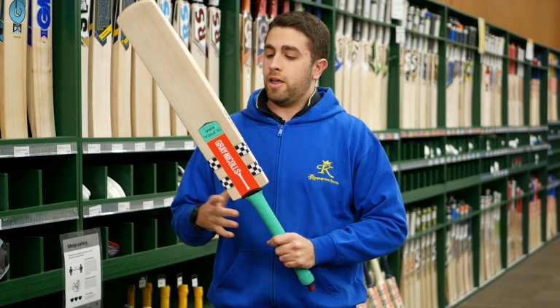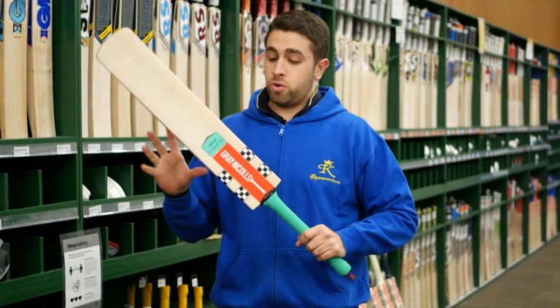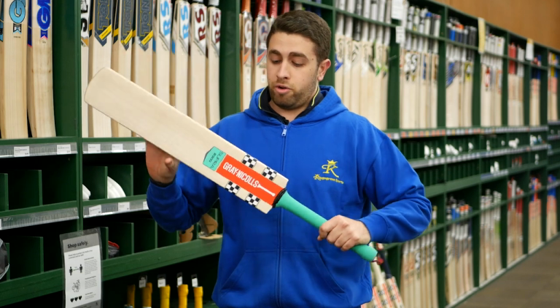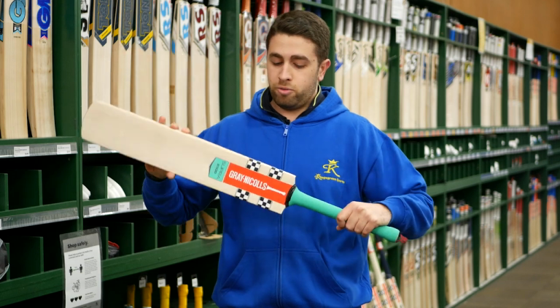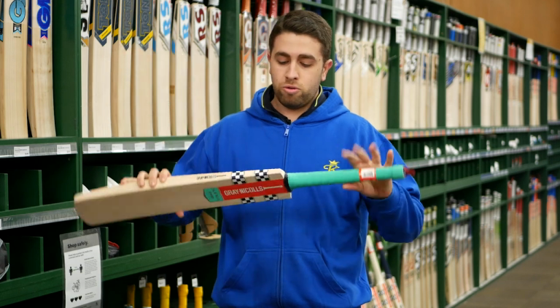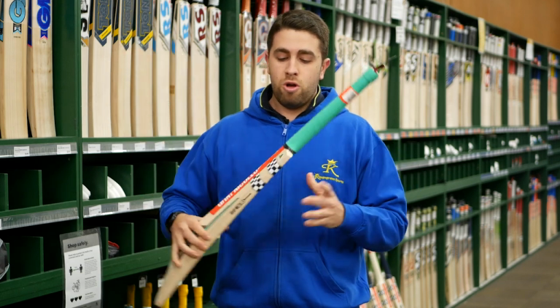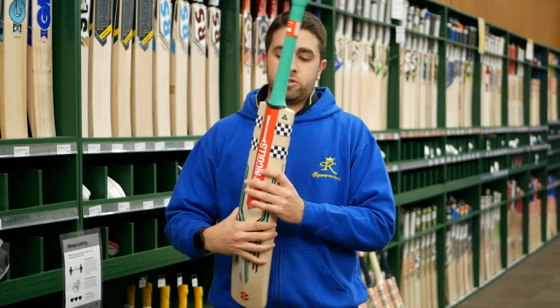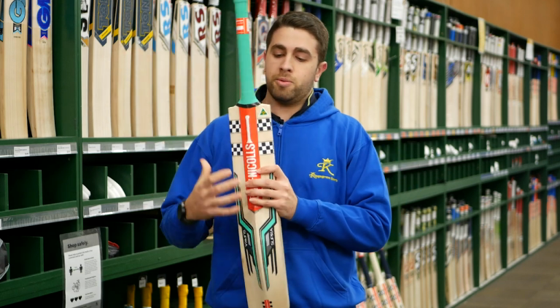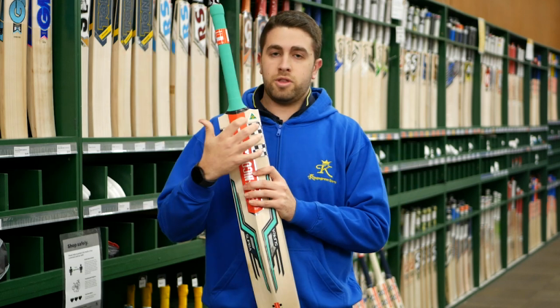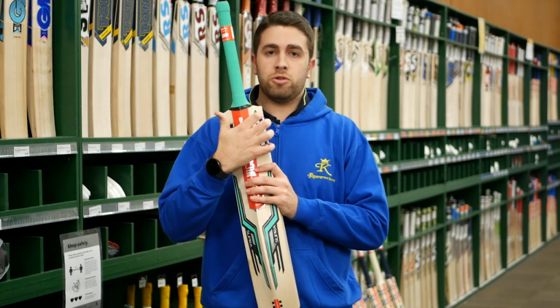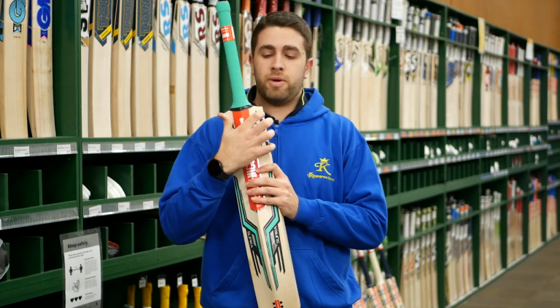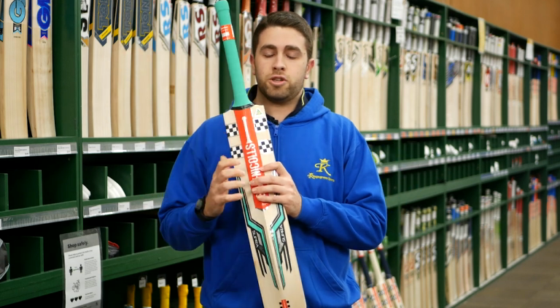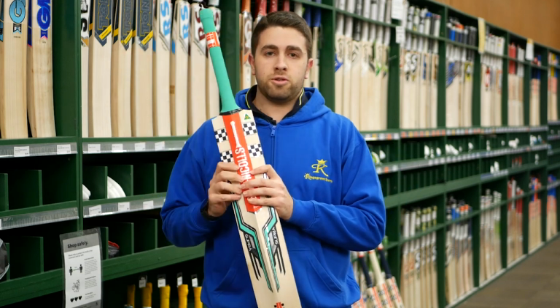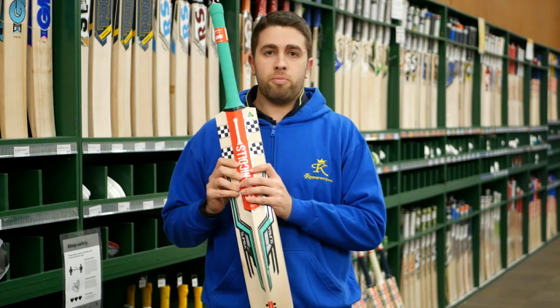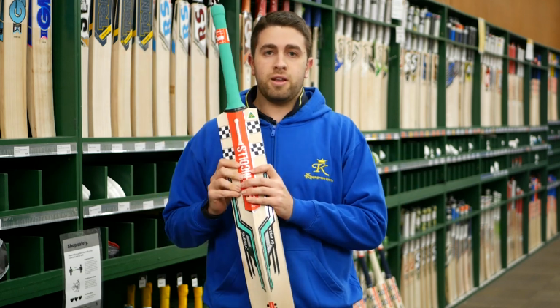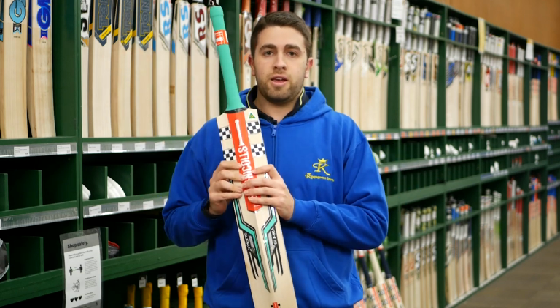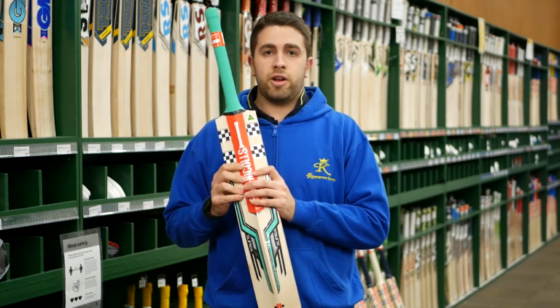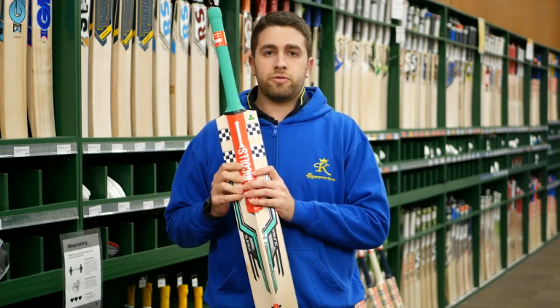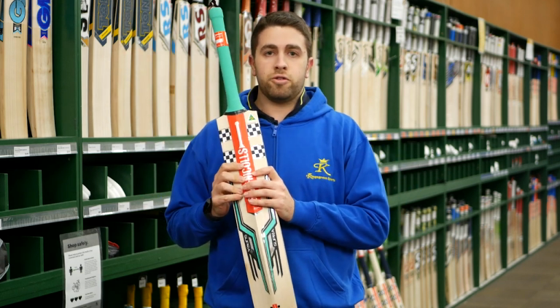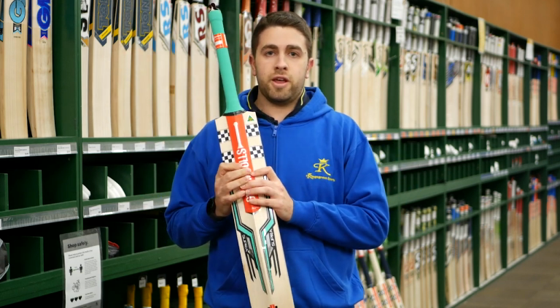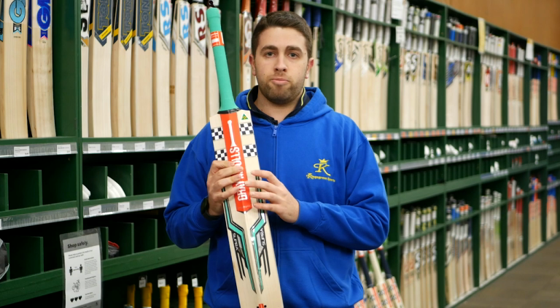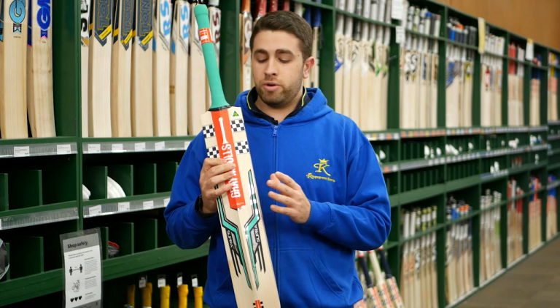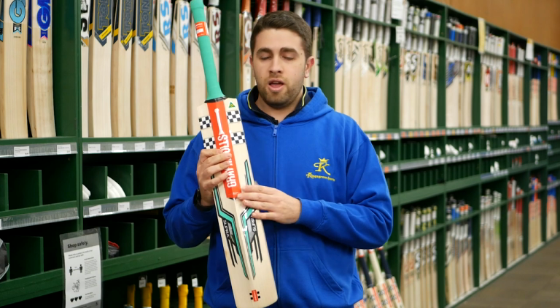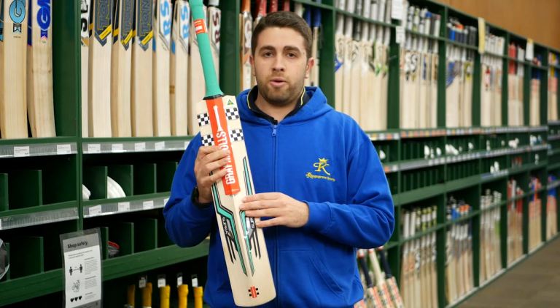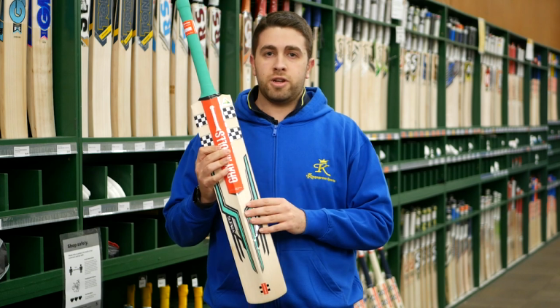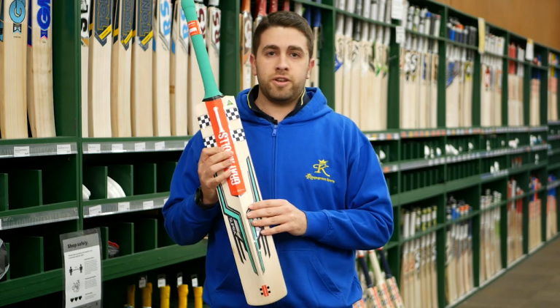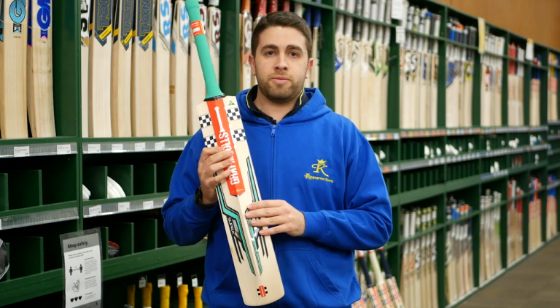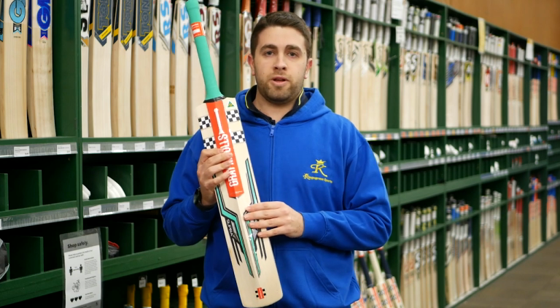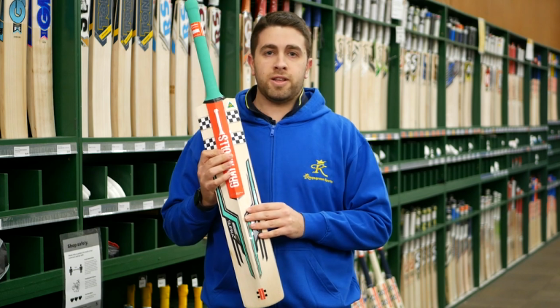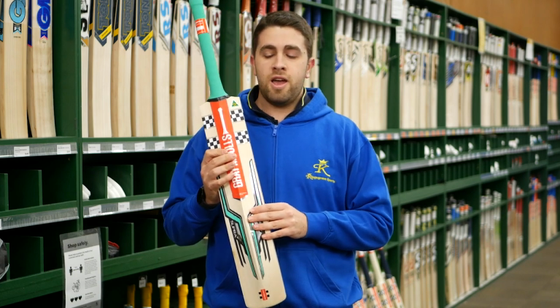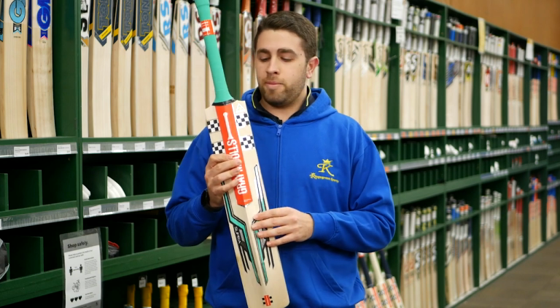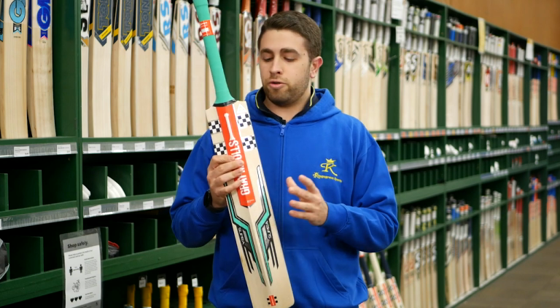This 2300 model also comes with the Aussie-made stamp. These are all made in the Grand Eagles factory down in Melbourne where you definitely get some of the better bats coming through.